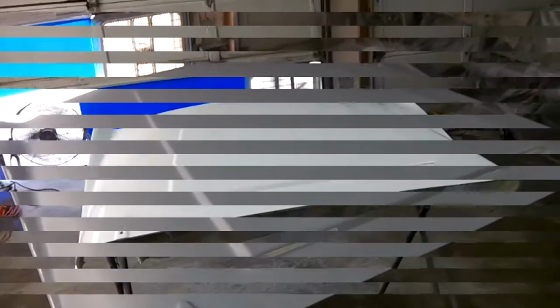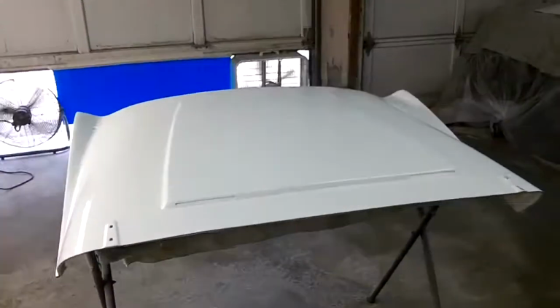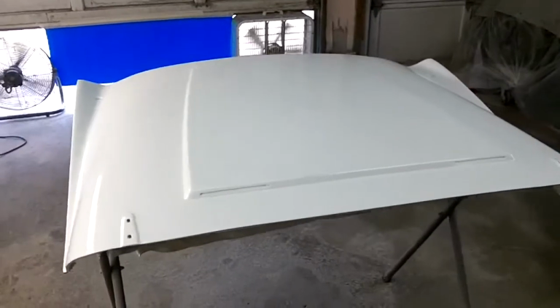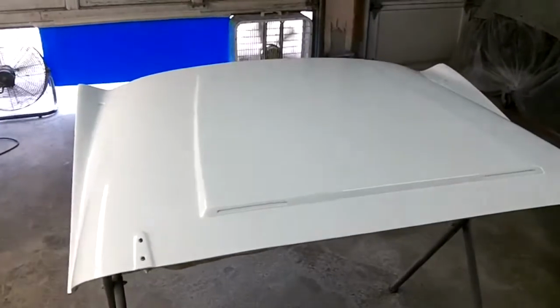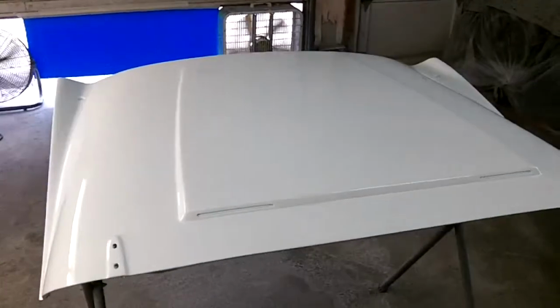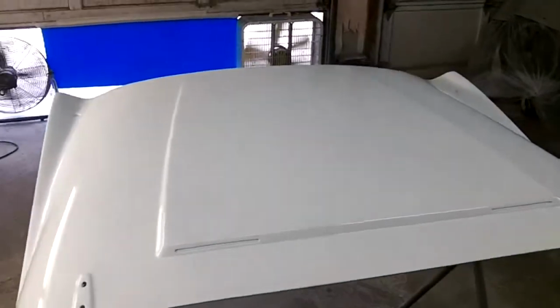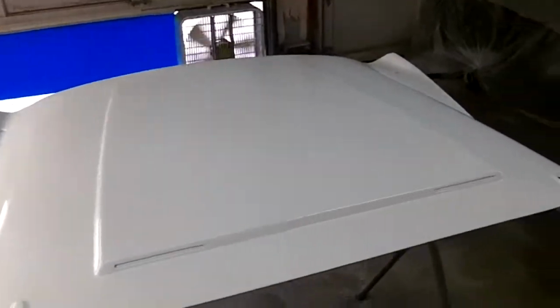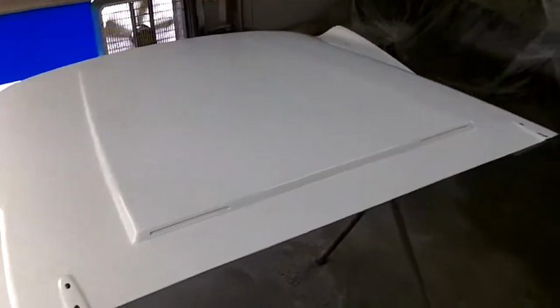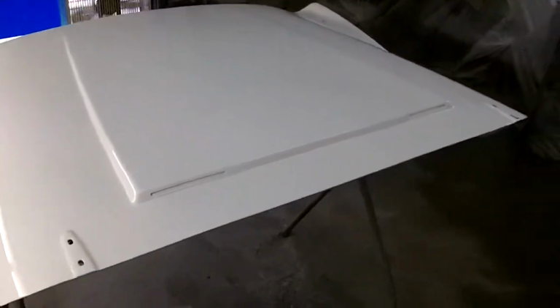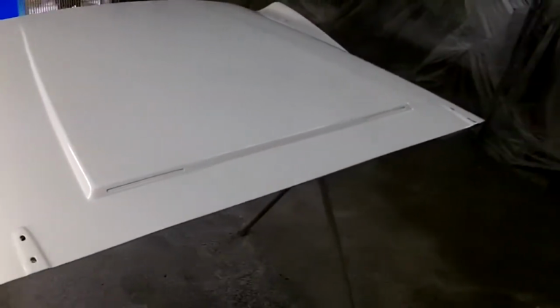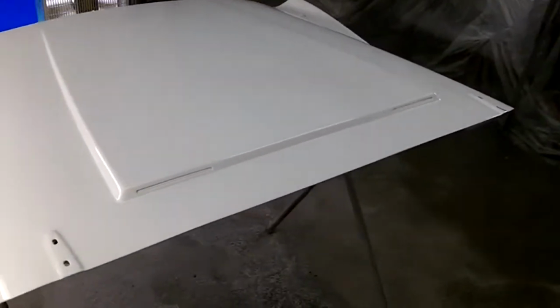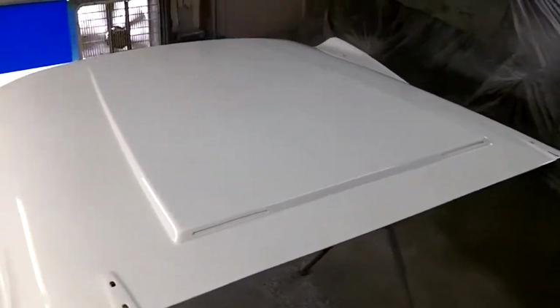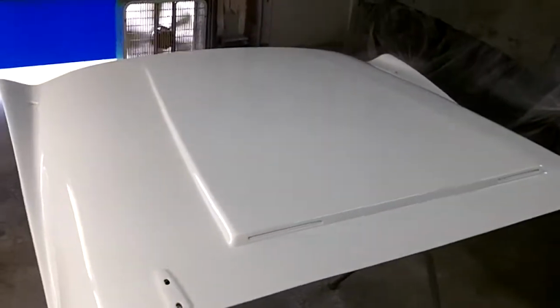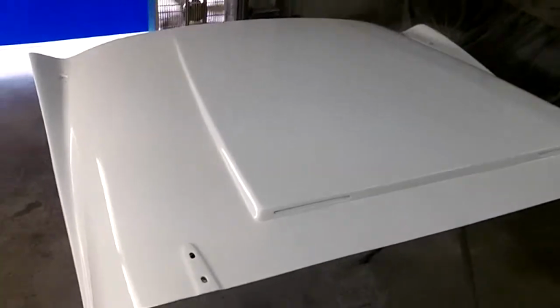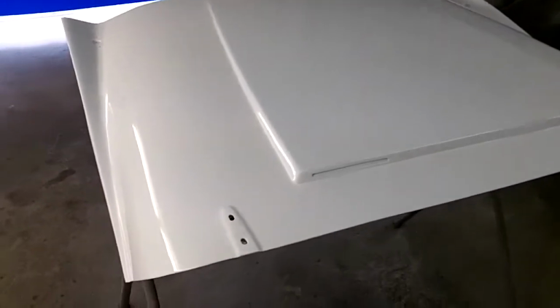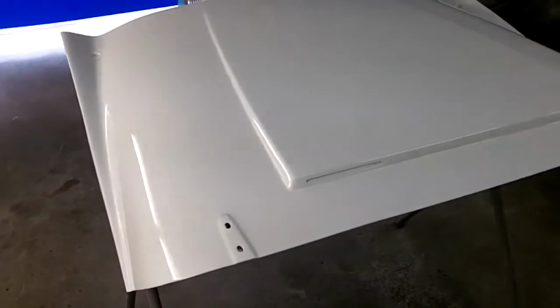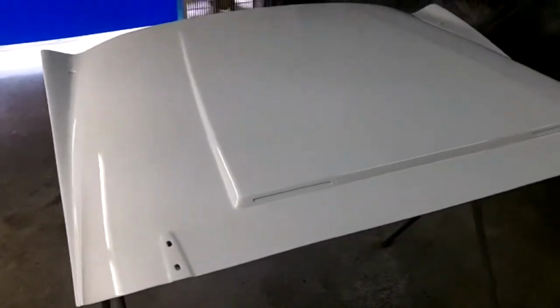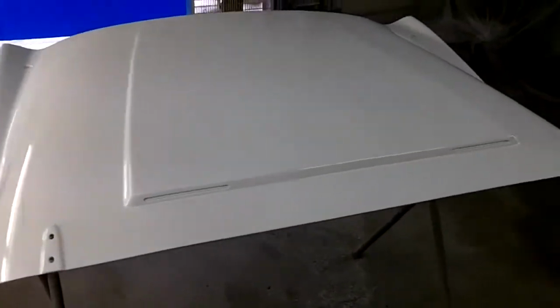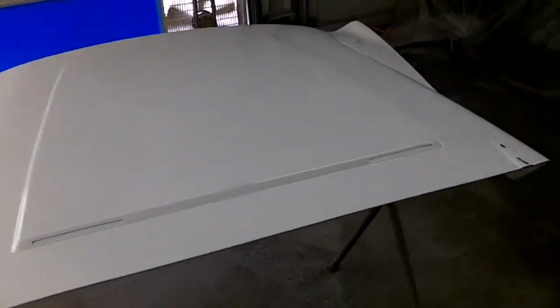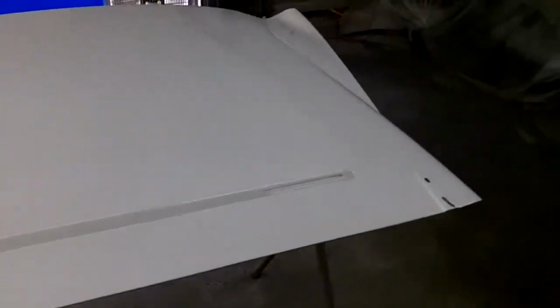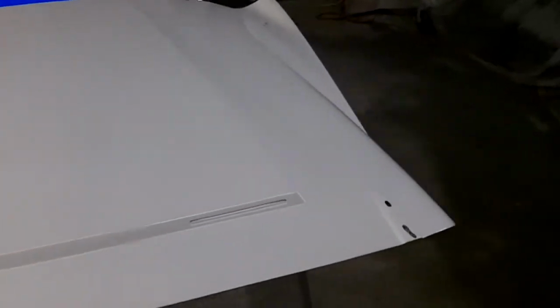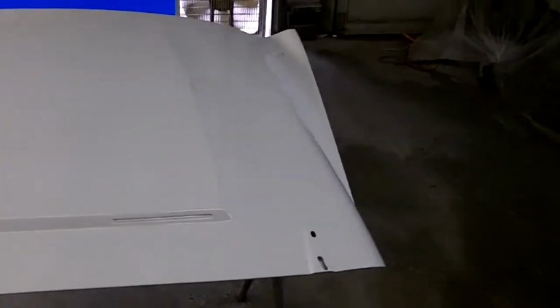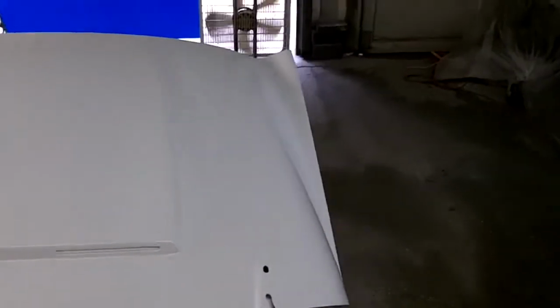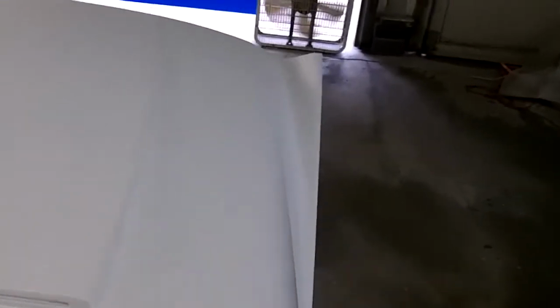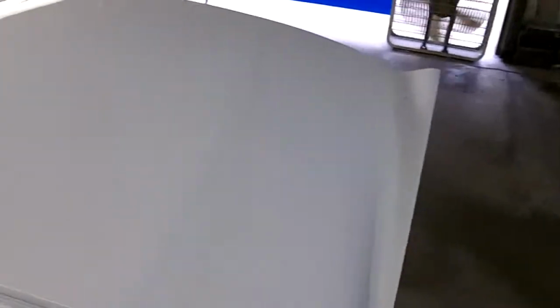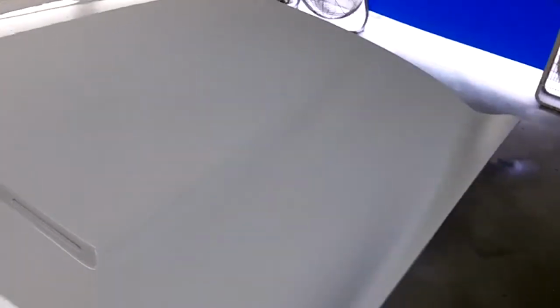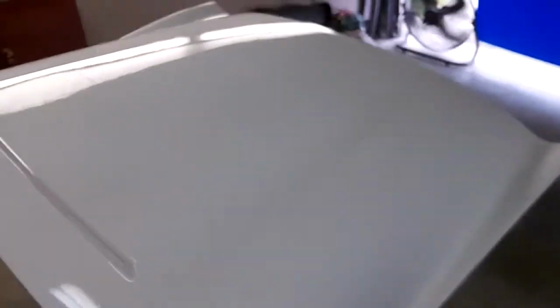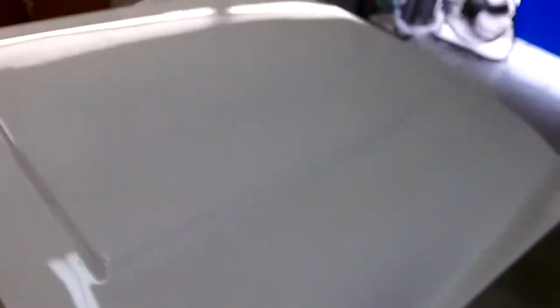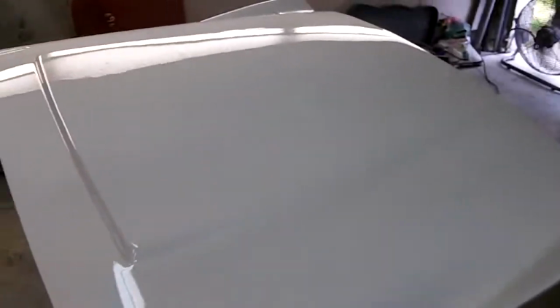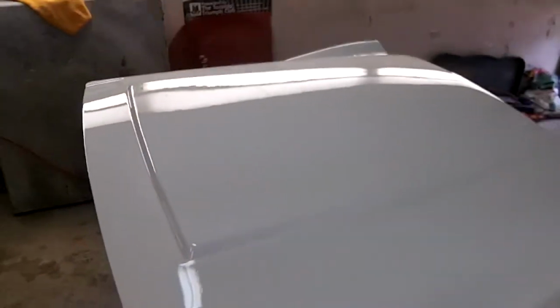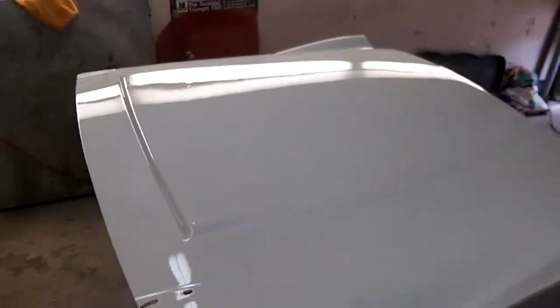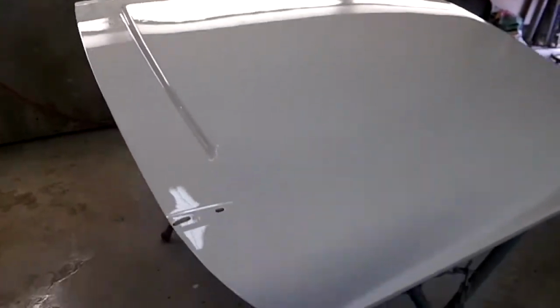Hey guys, Tush coming back at you. That's about 20 to 1. And the hood's done. Almost dry. Looks pretty good. I'm pretty happy with it.